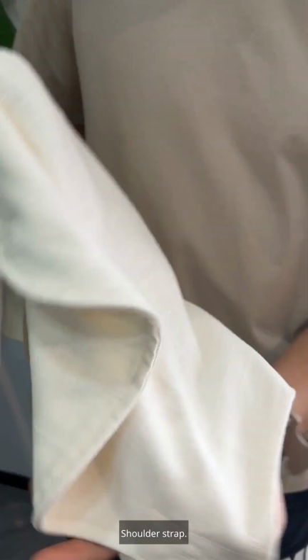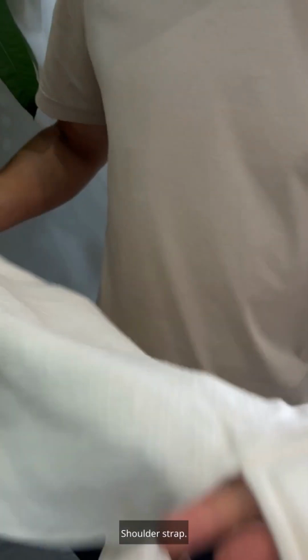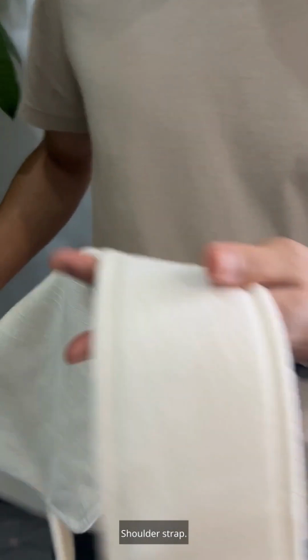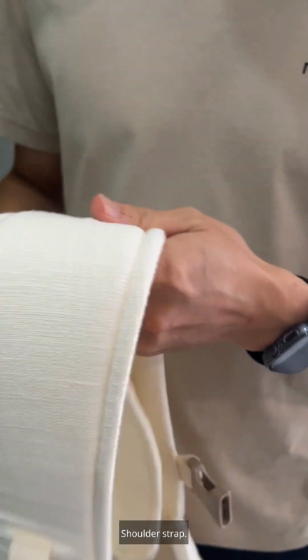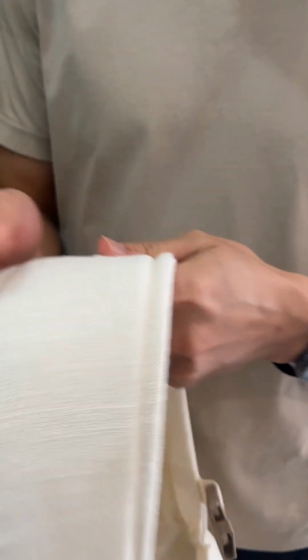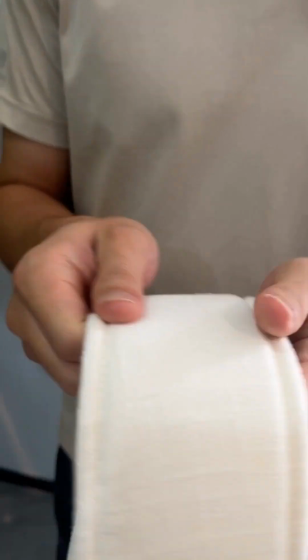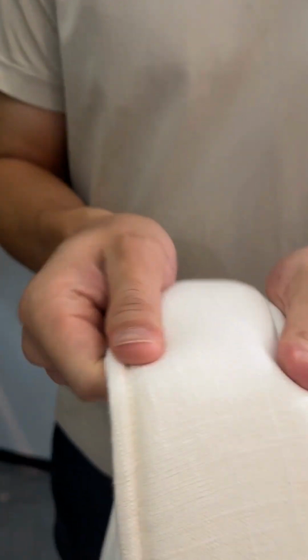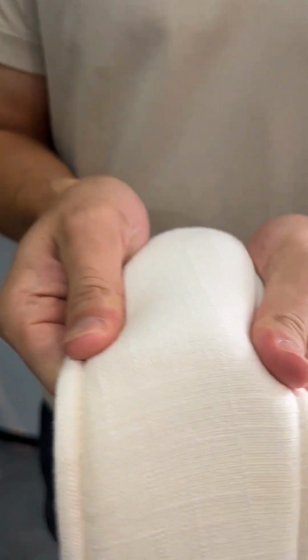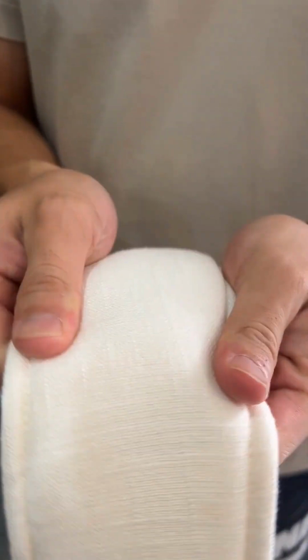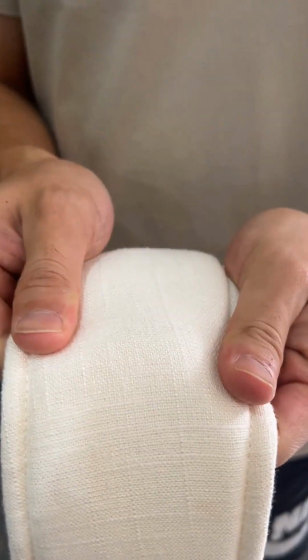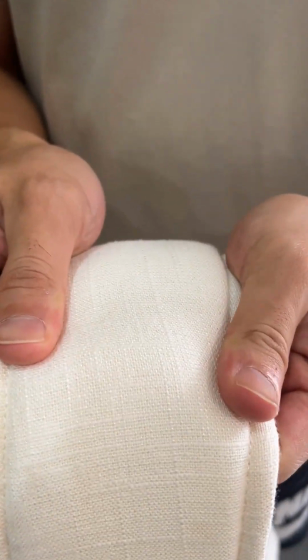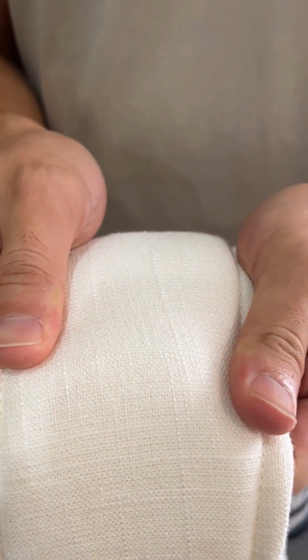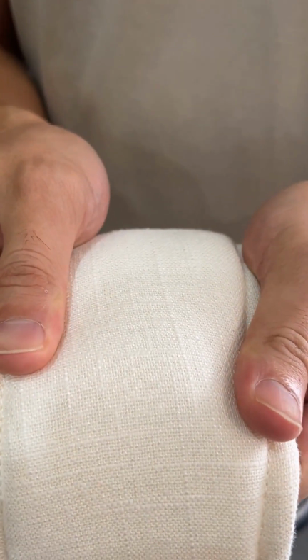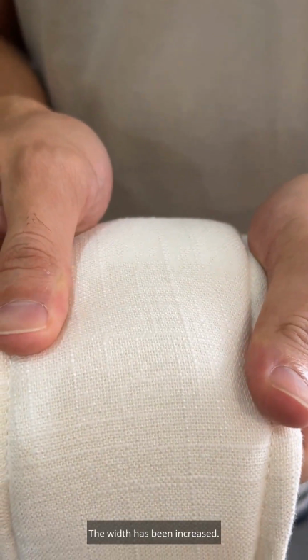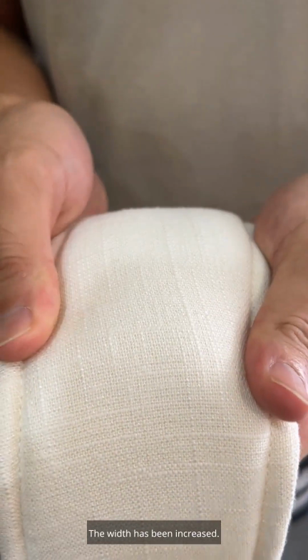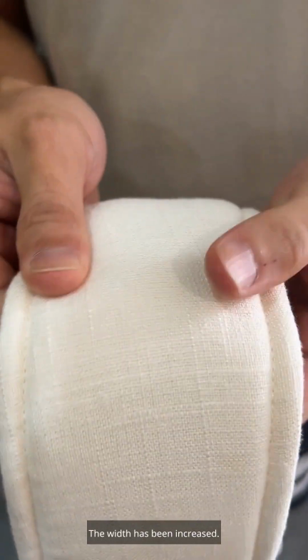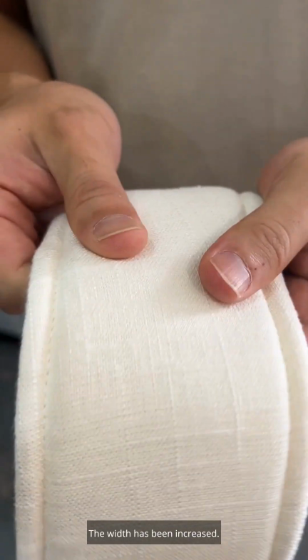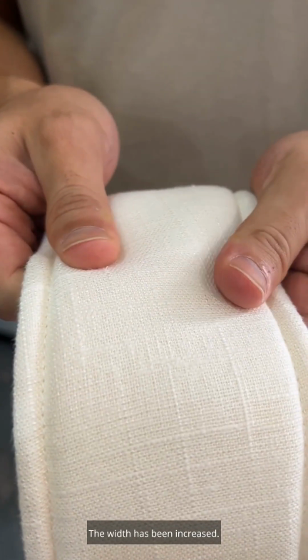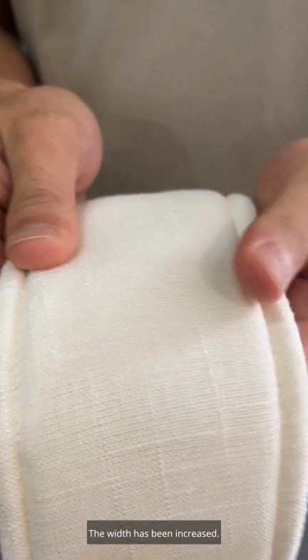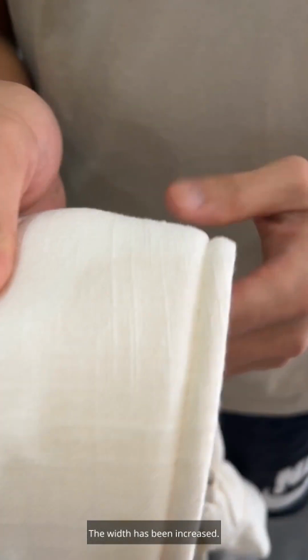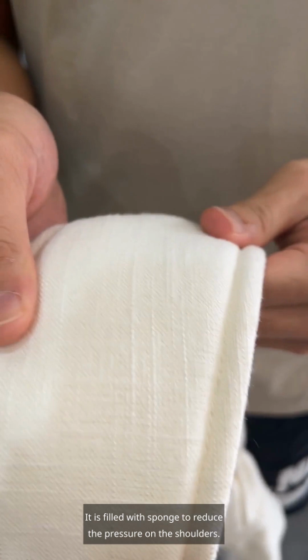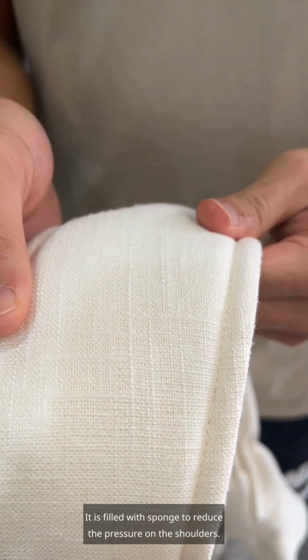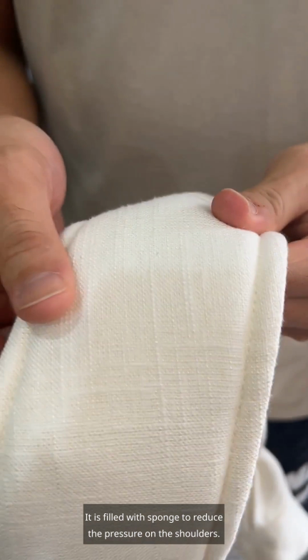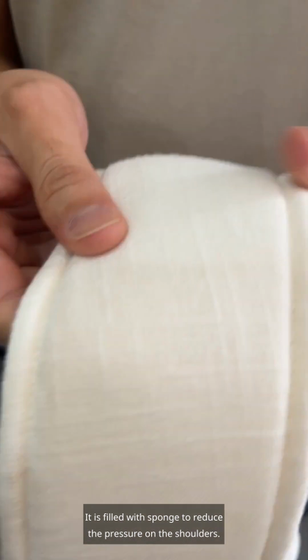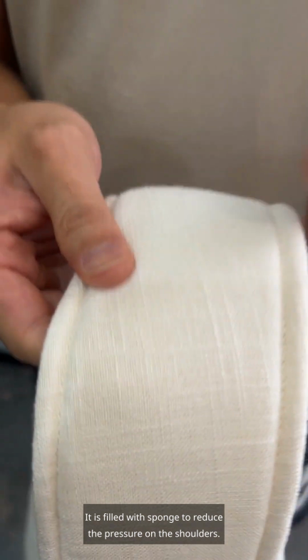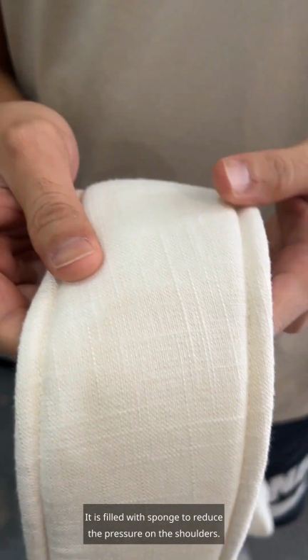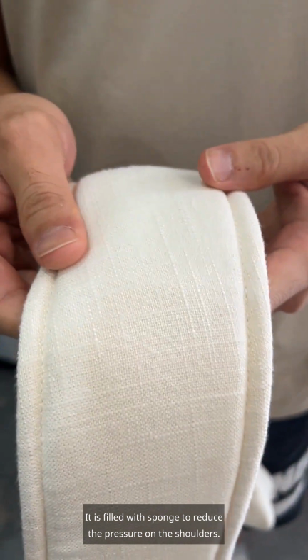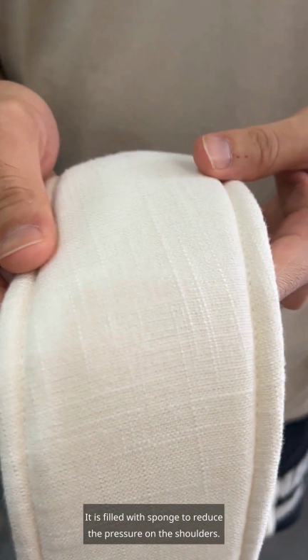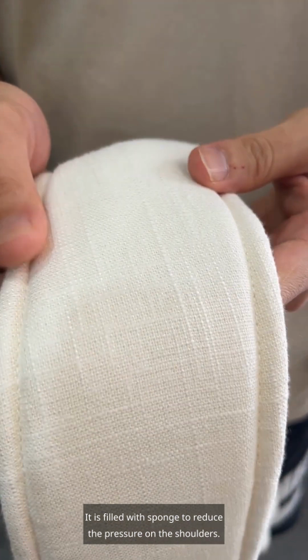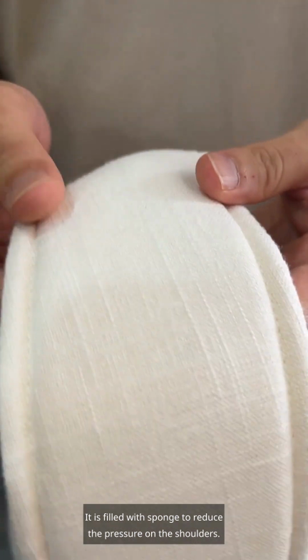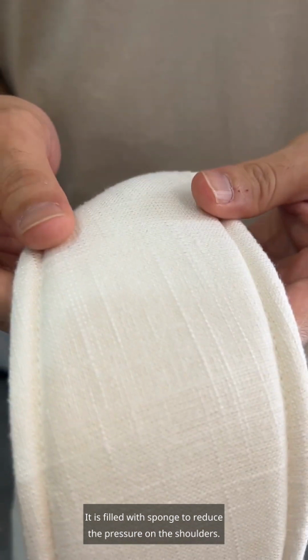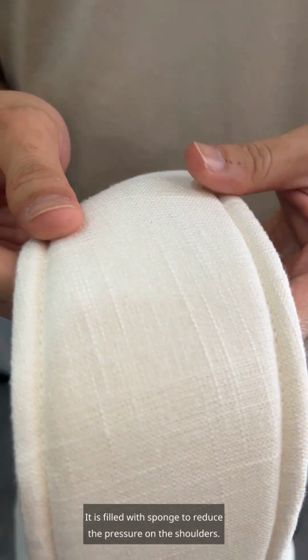The shoulder strap width has been increased. It is filled with sponge to reduce the pressure on the shoulders.